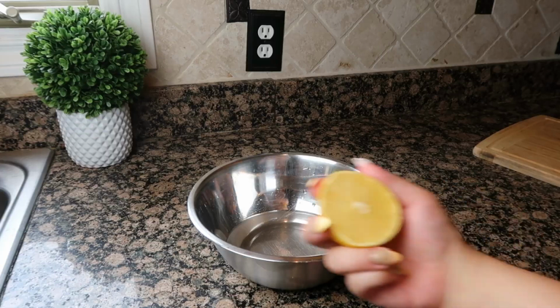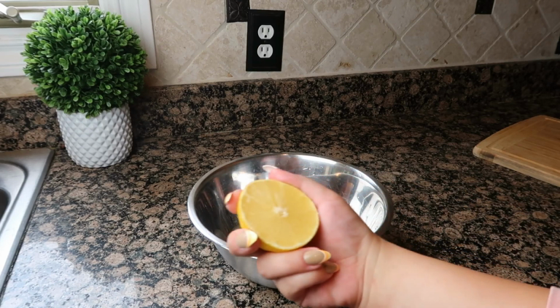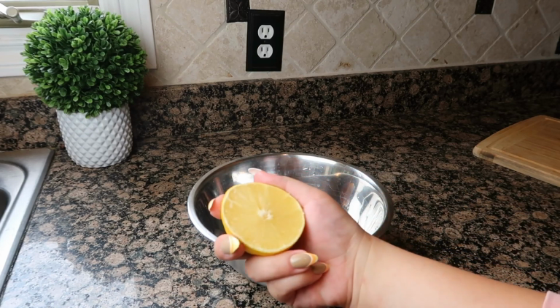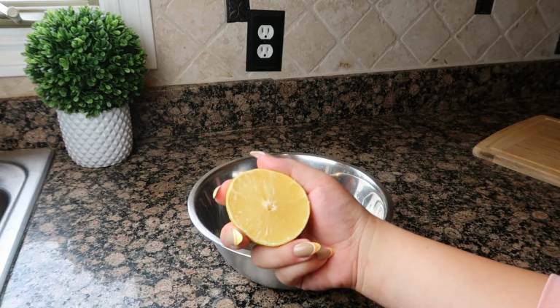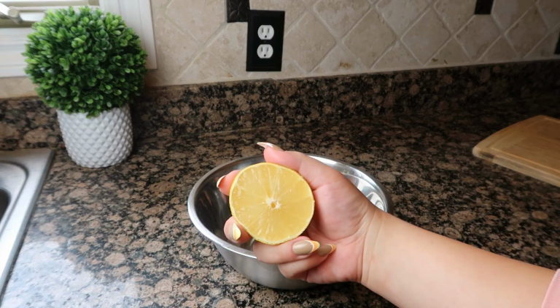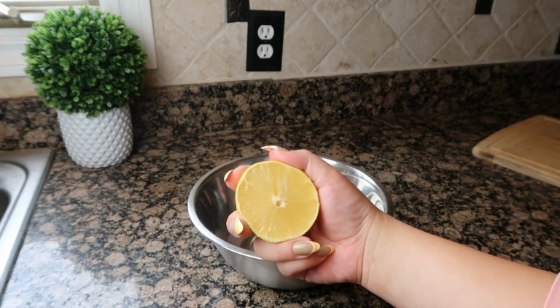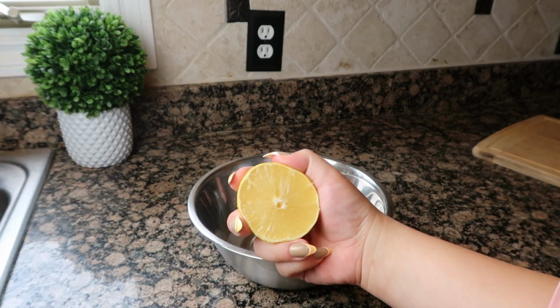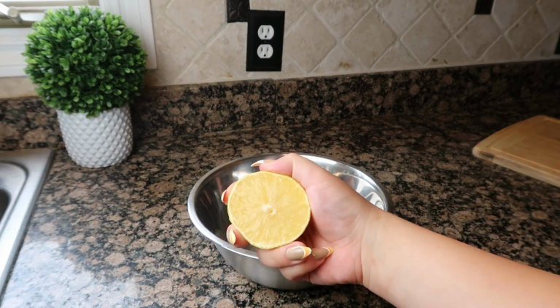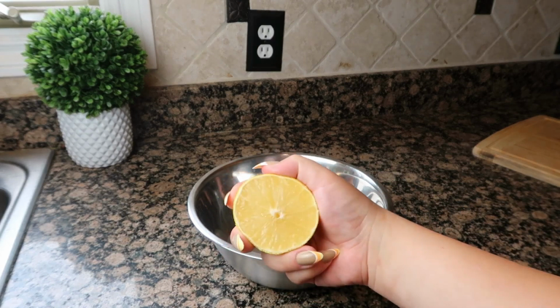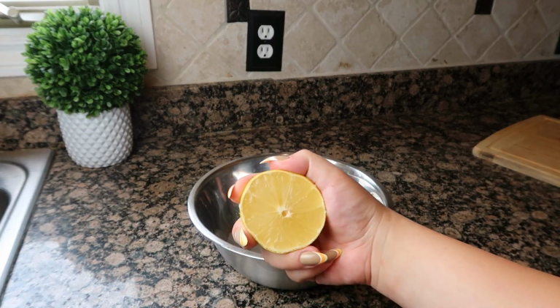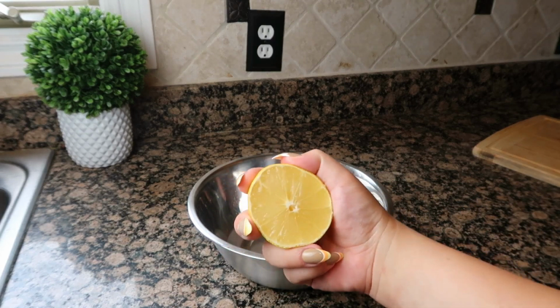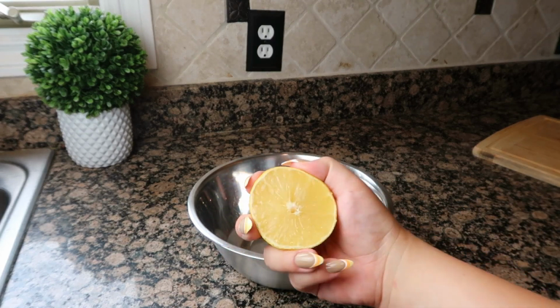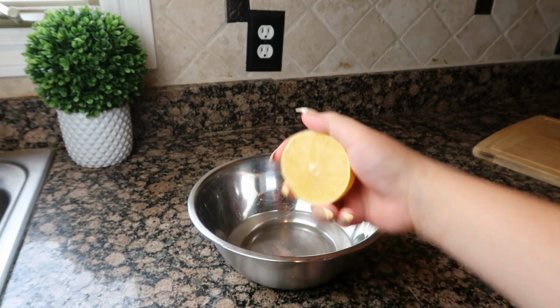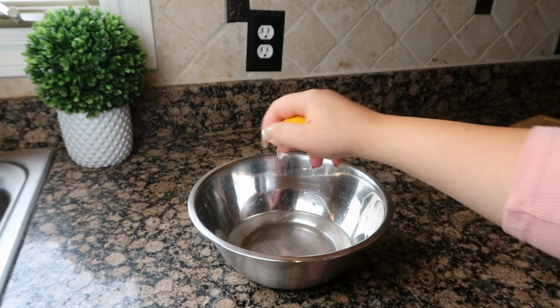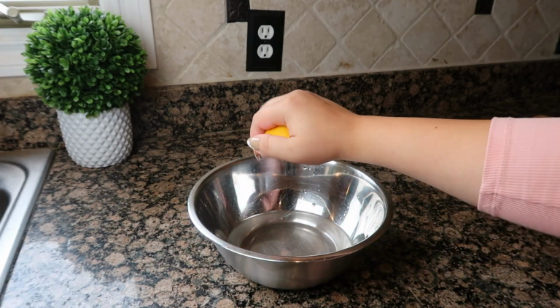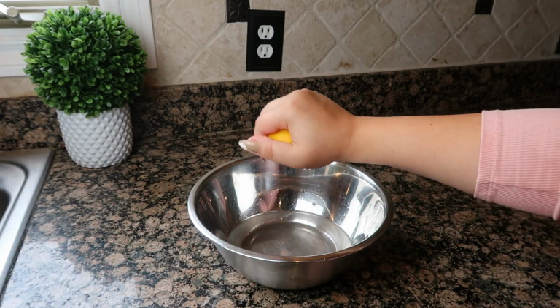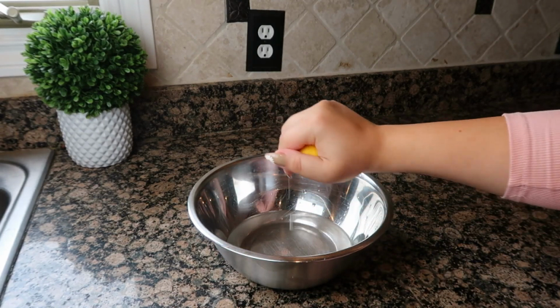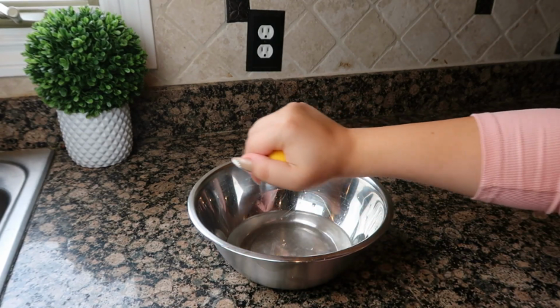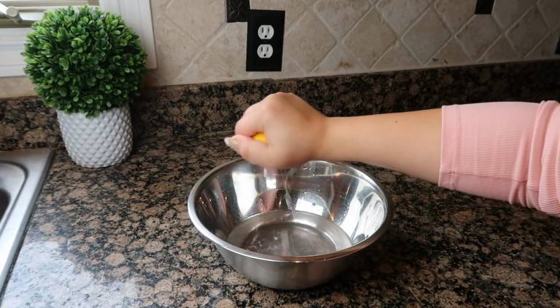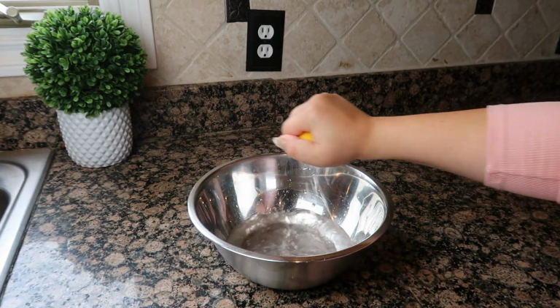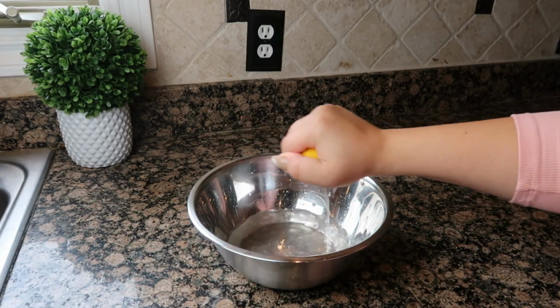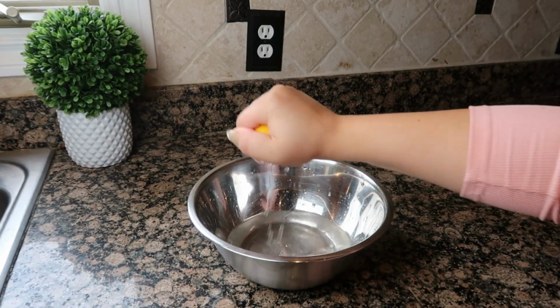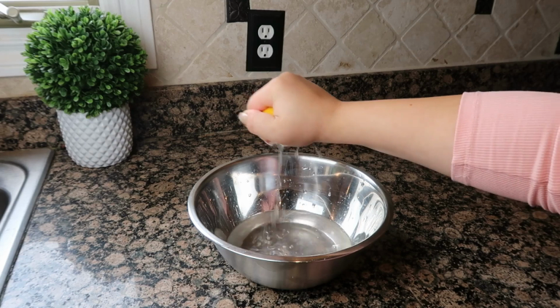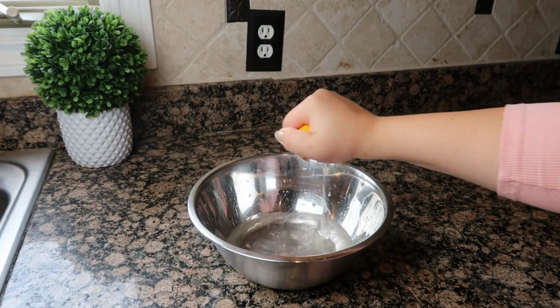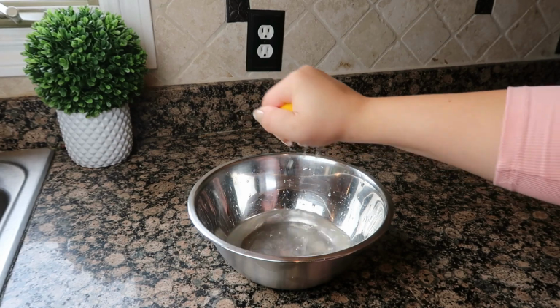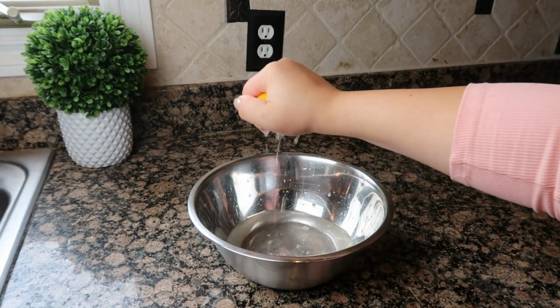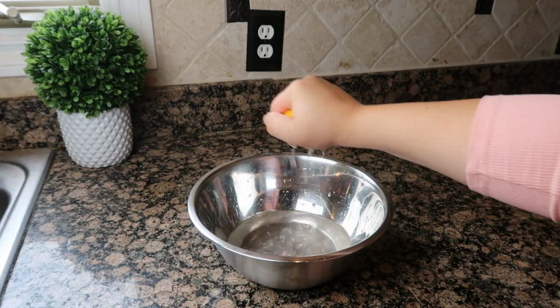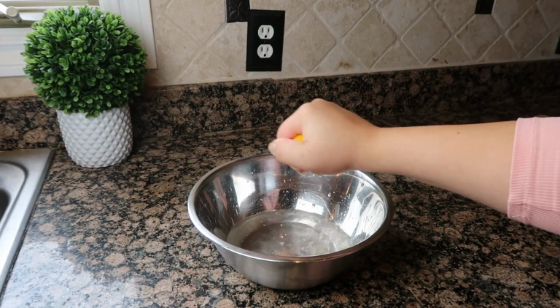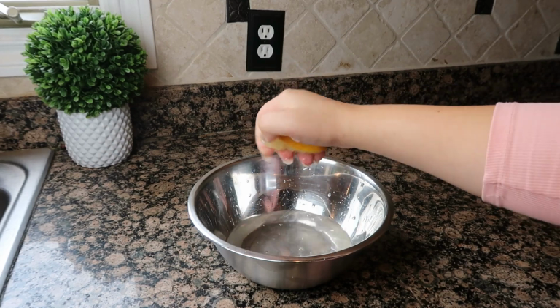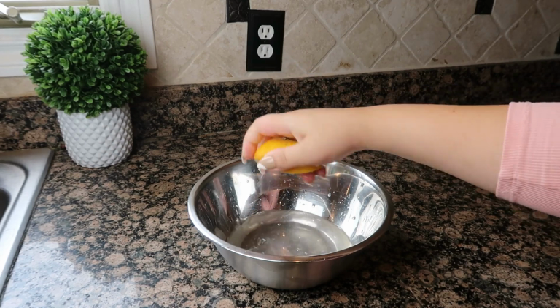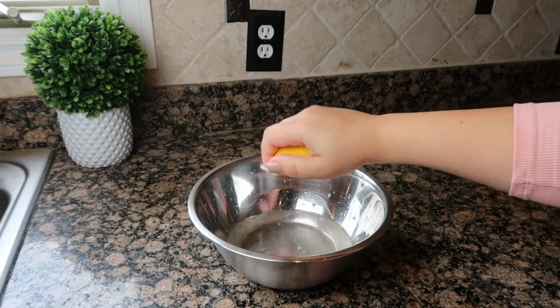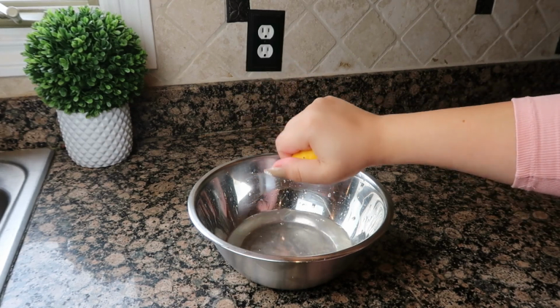Then add in your second ingredient, which is lemon. Squeeze it into the bowl, then add in your apple slices and give them a toss.